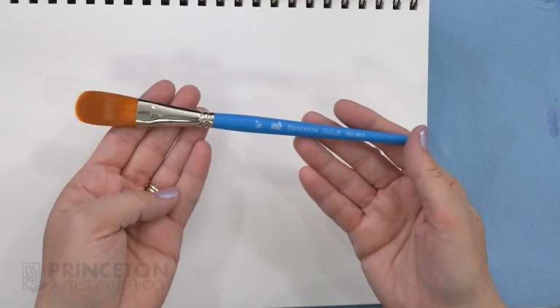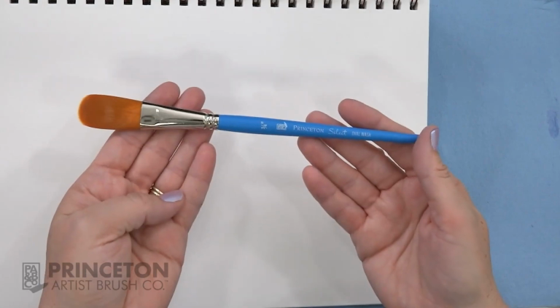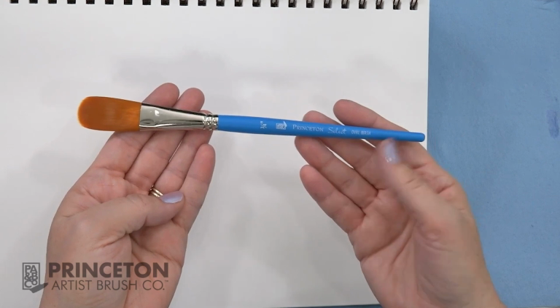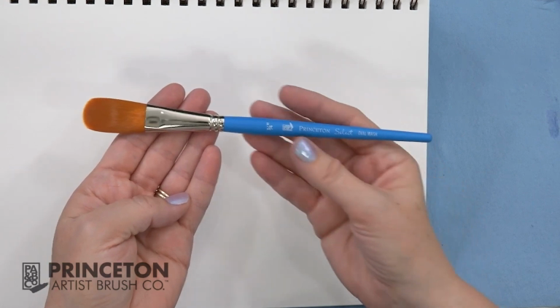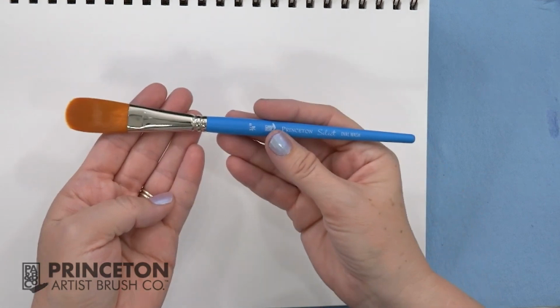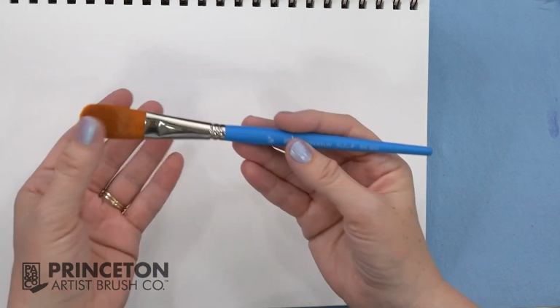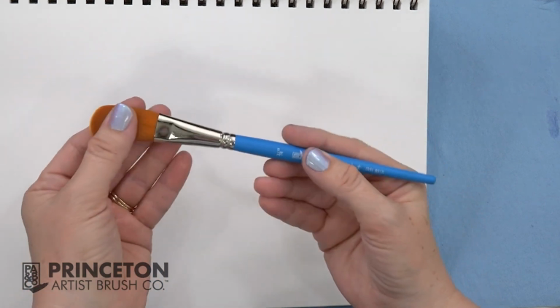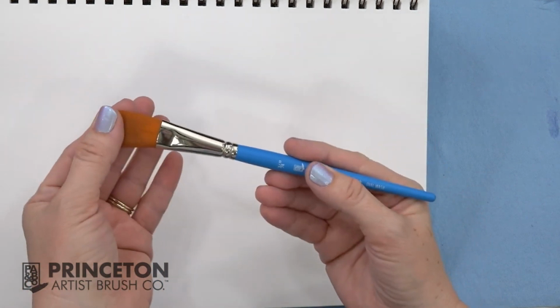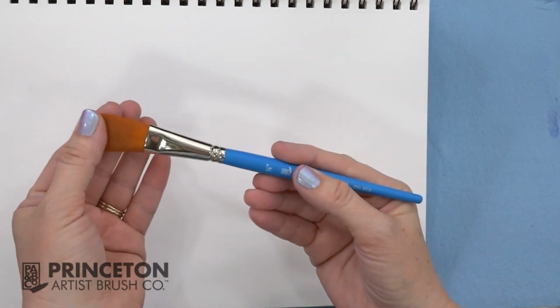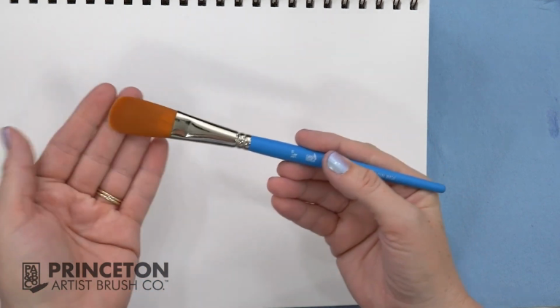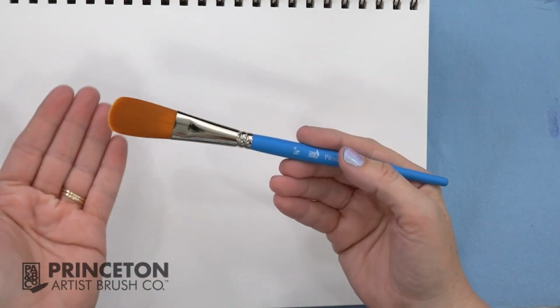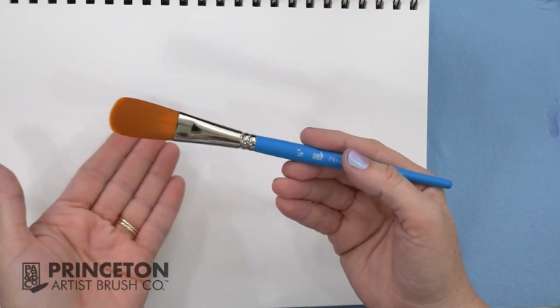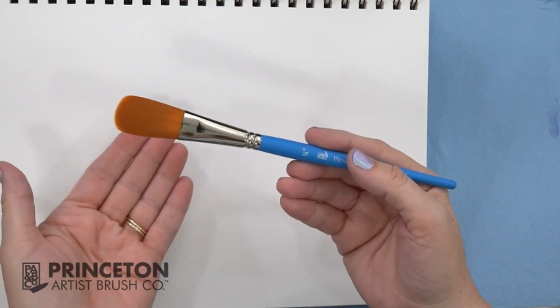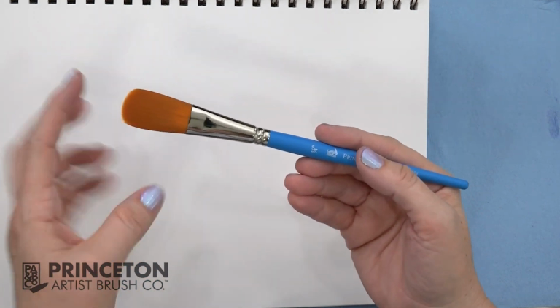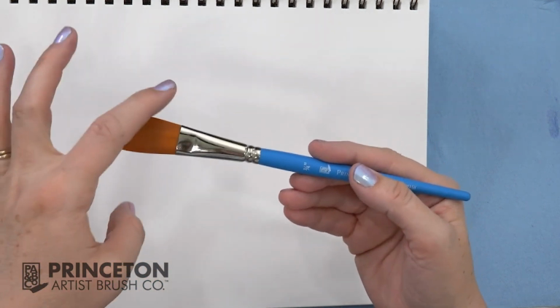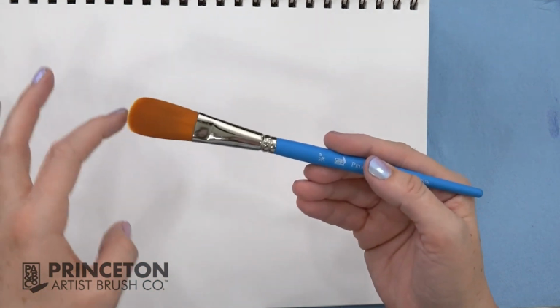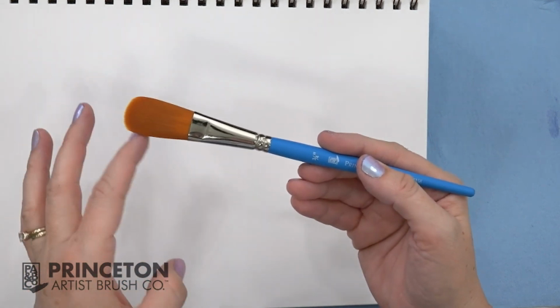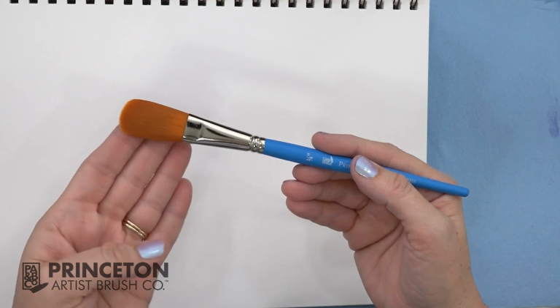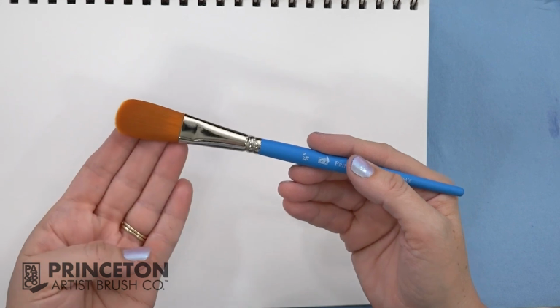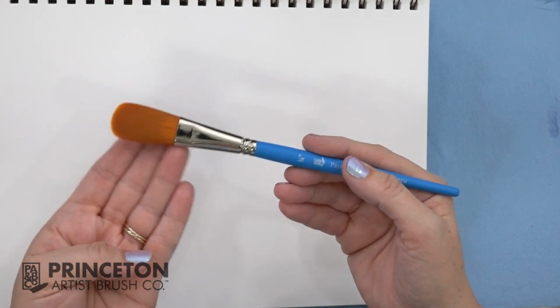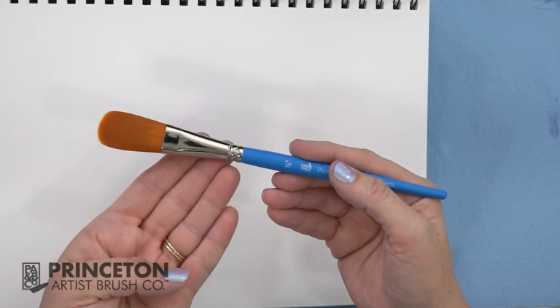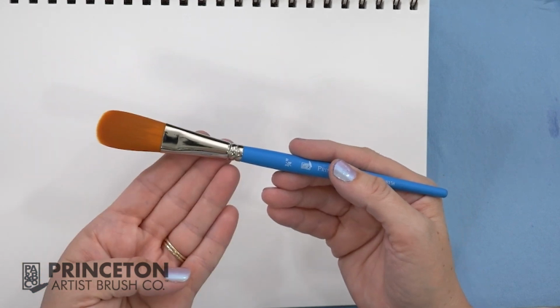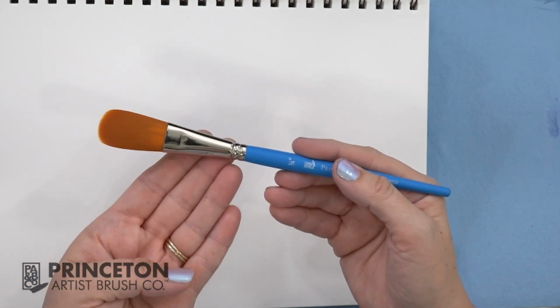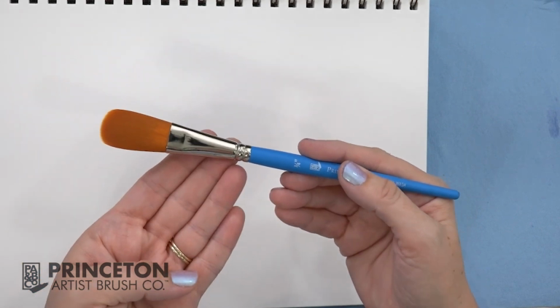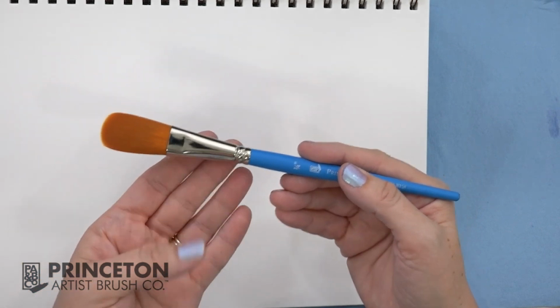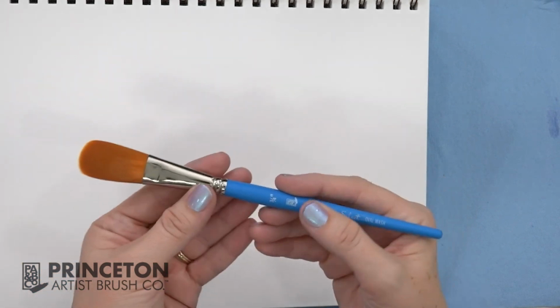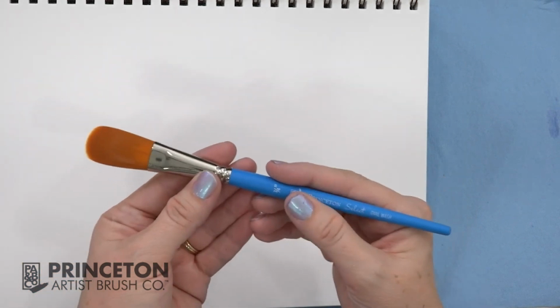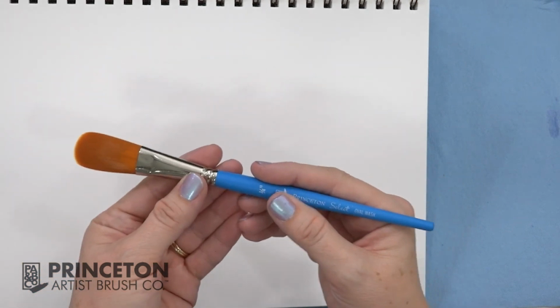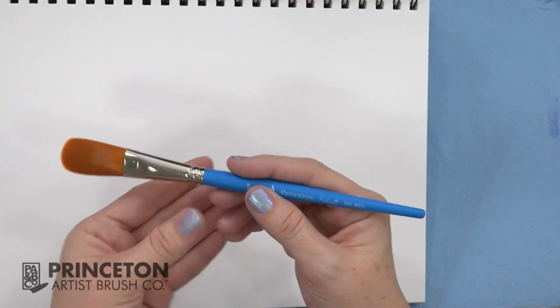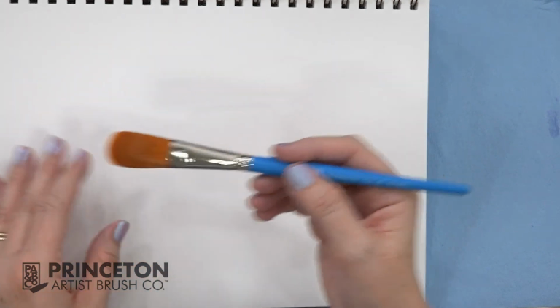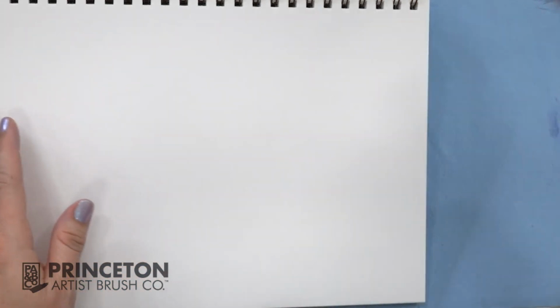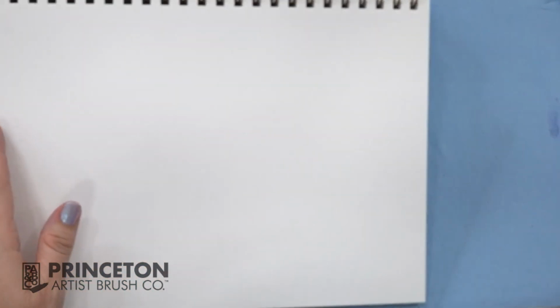The oval wash brush has very soft bristles, long fibers, and a rounded tip. It holds a lot of water, making it great for blending large areas.